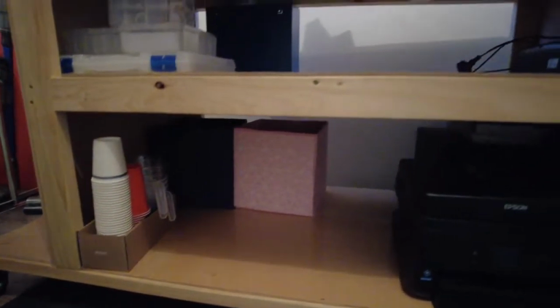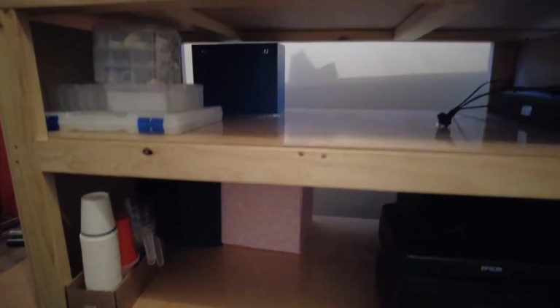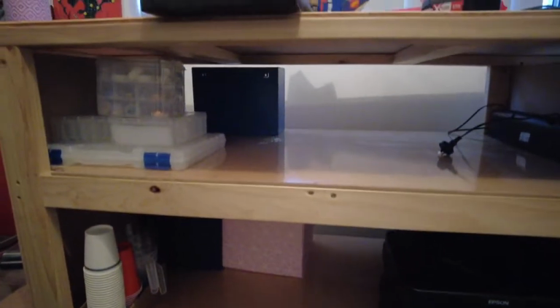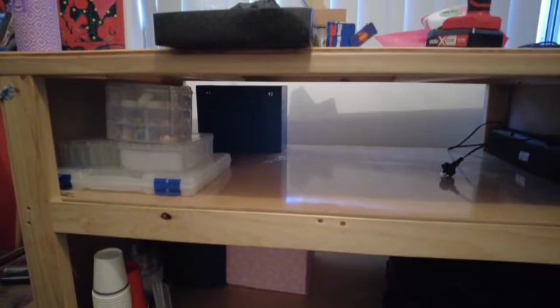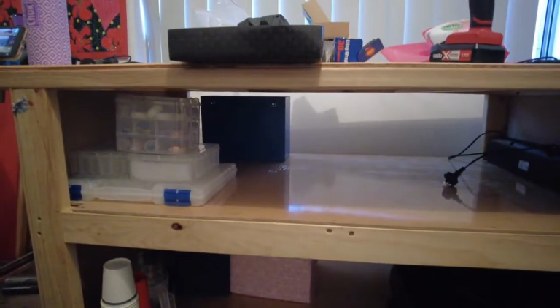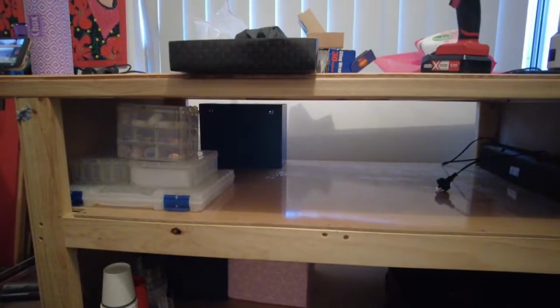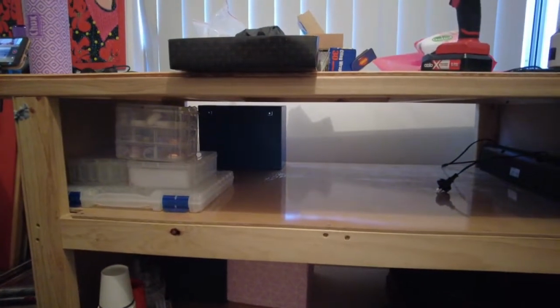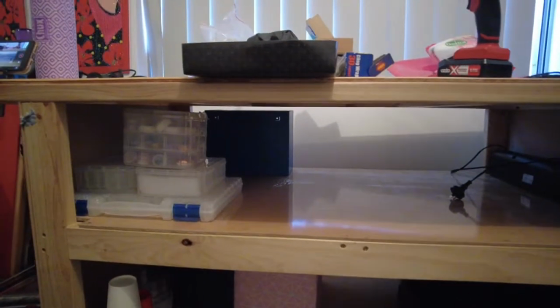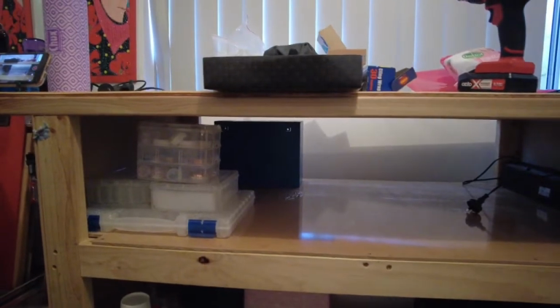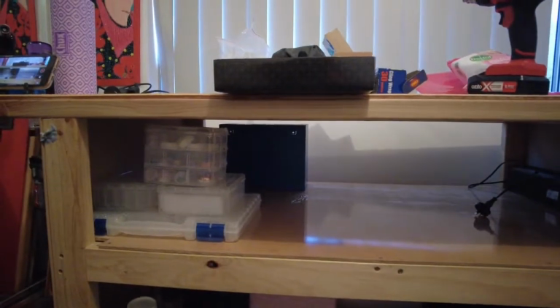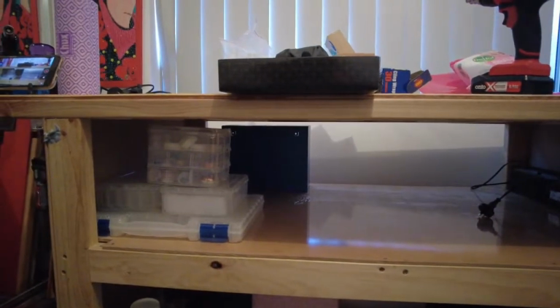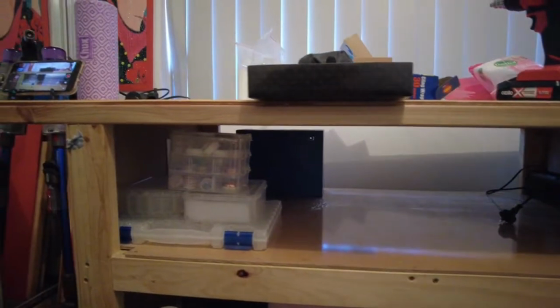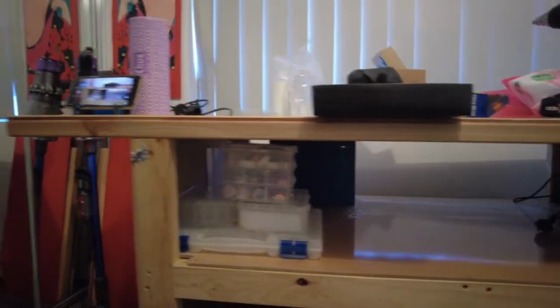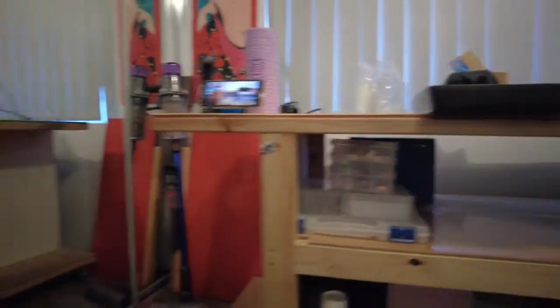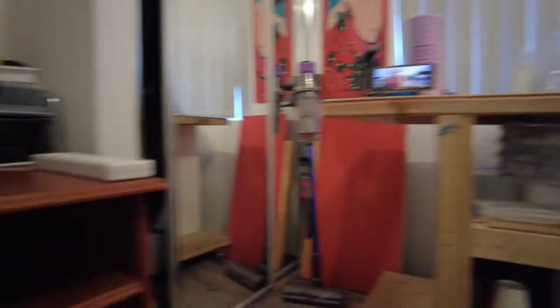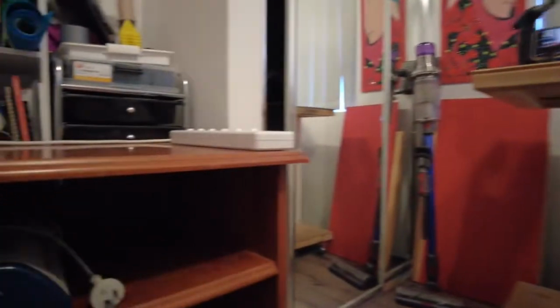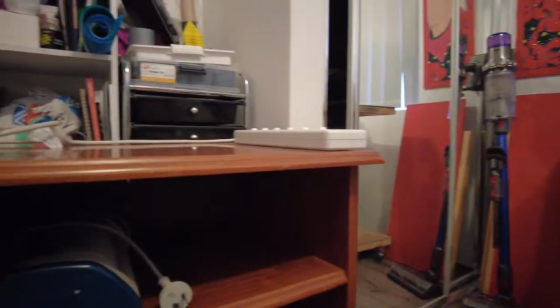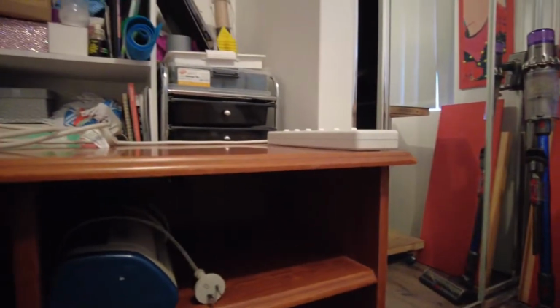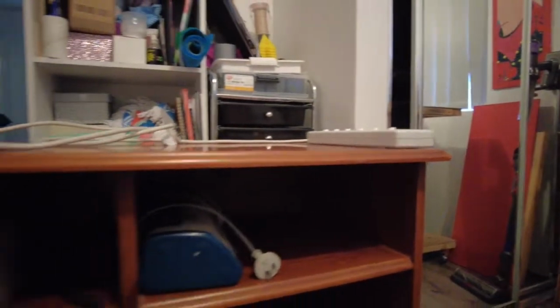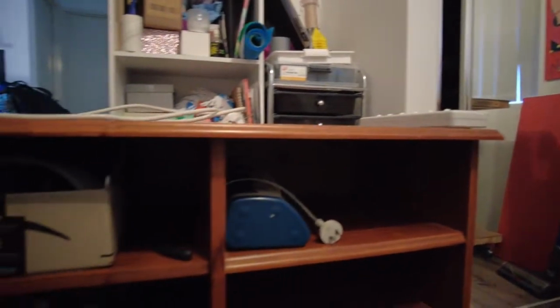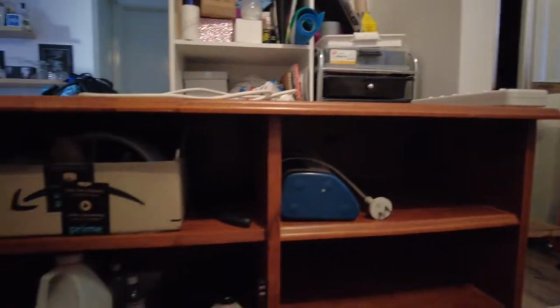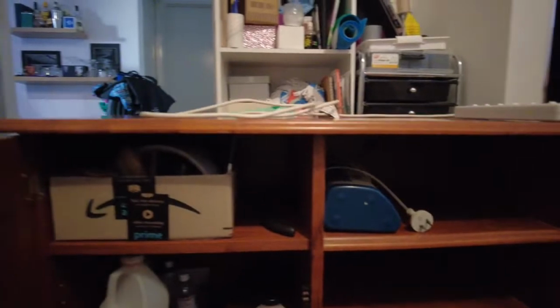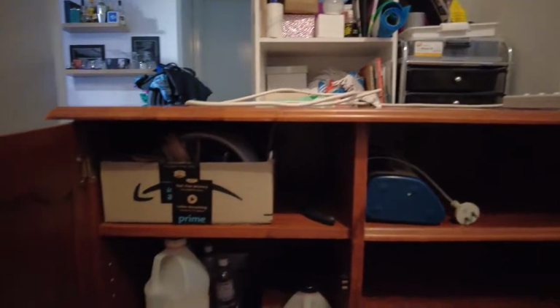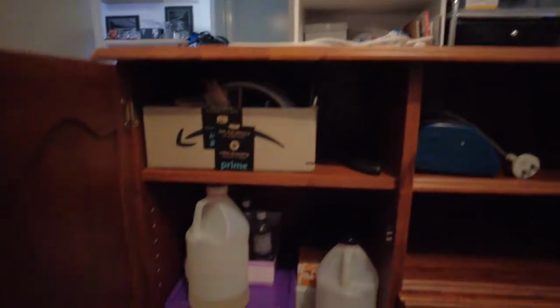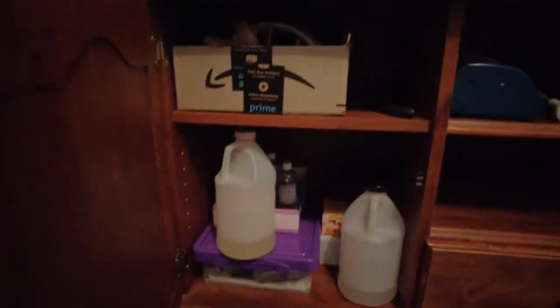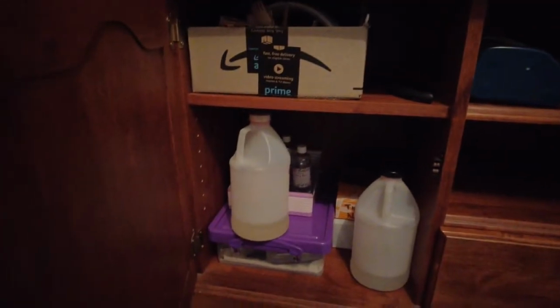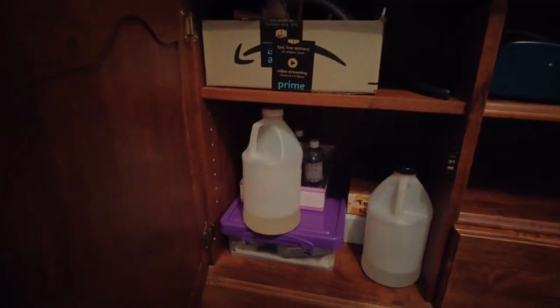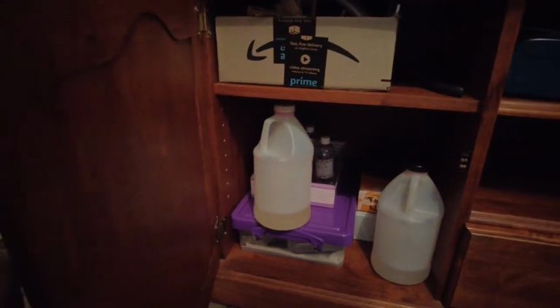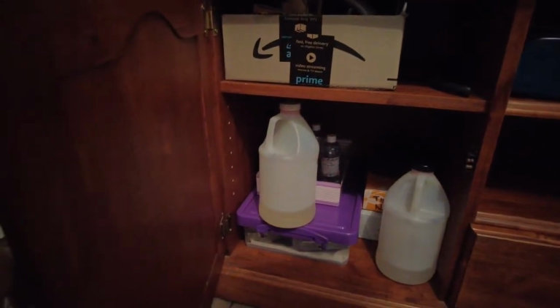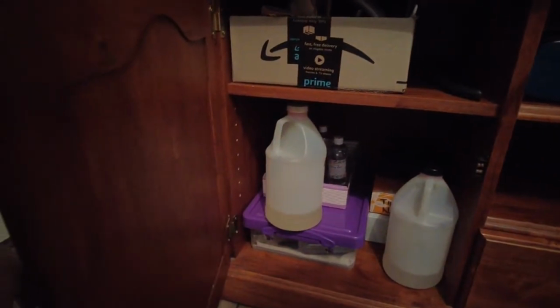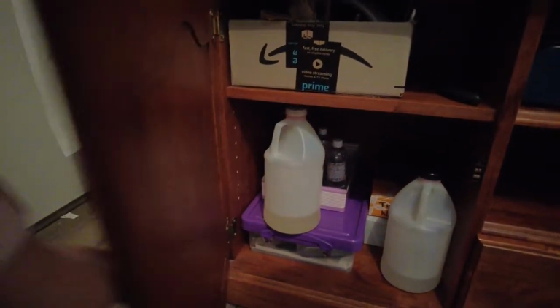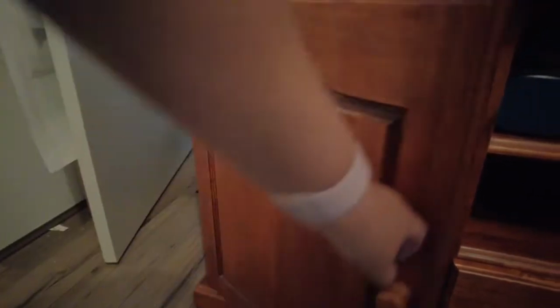This is where a lot of my resin stuff goes. However, I am keeping my resin down here because...